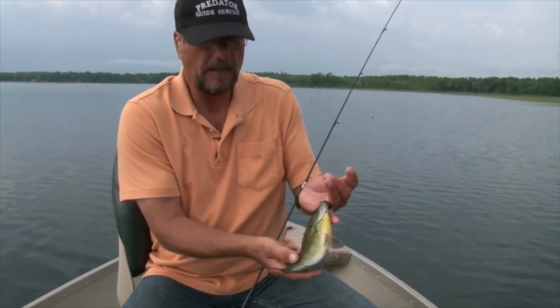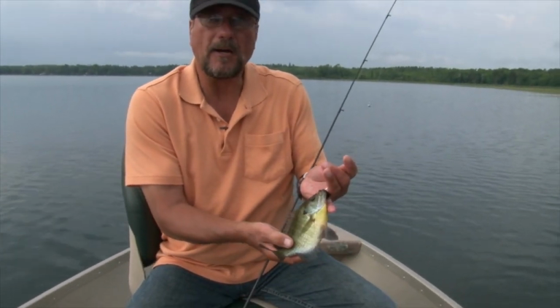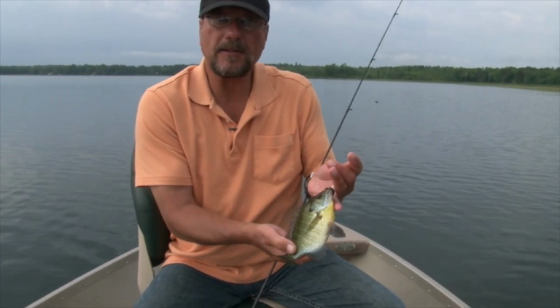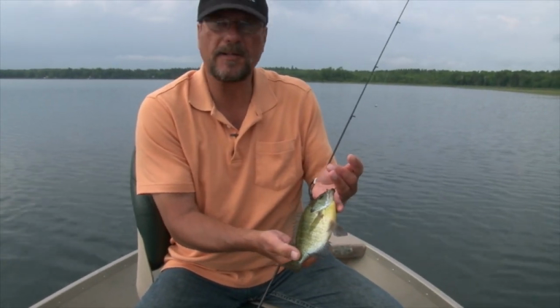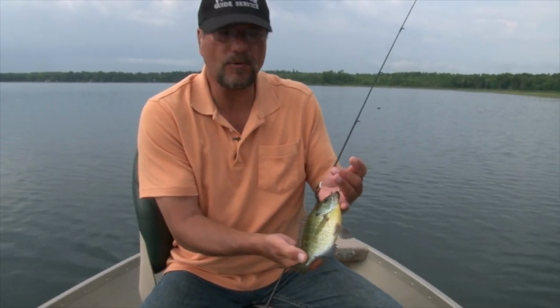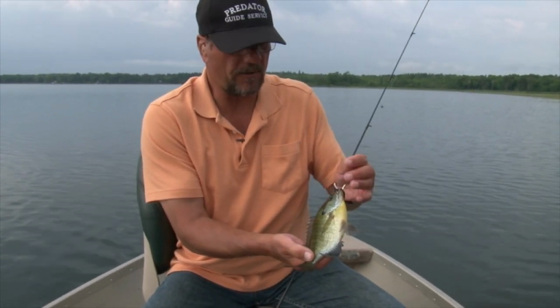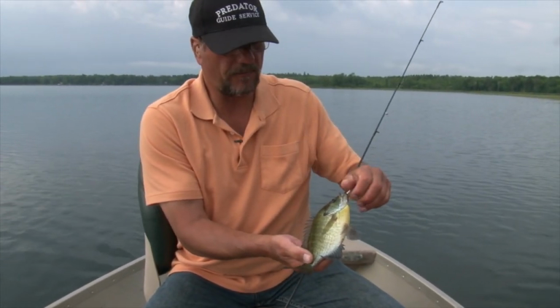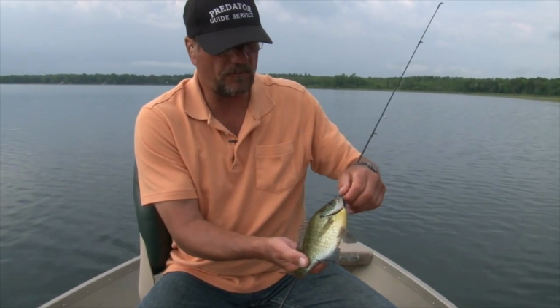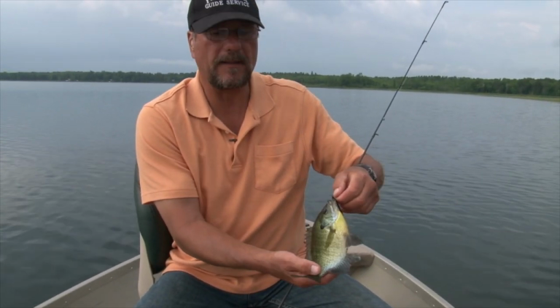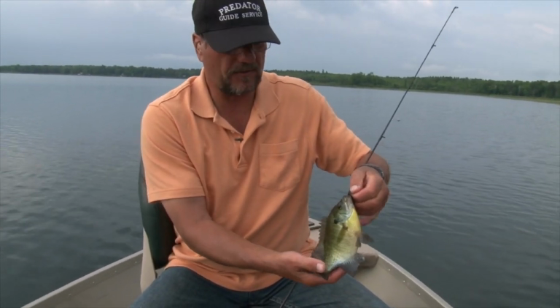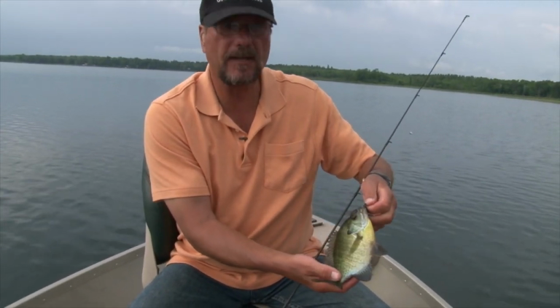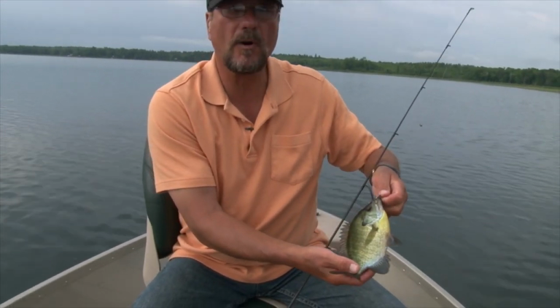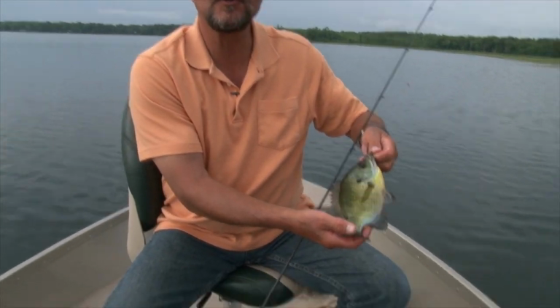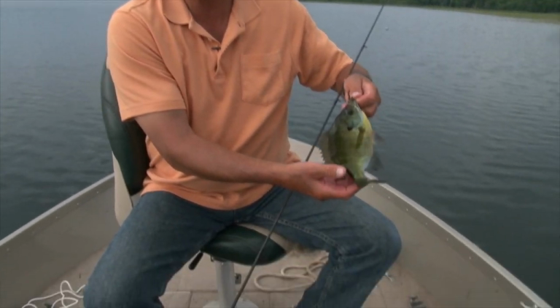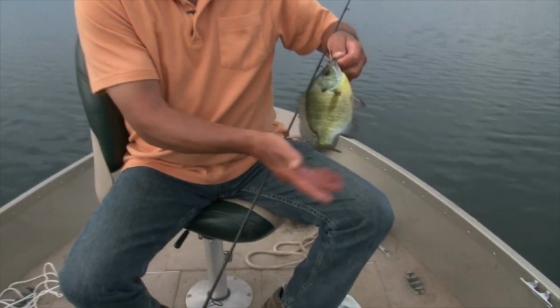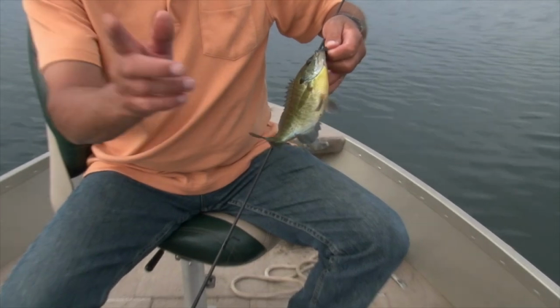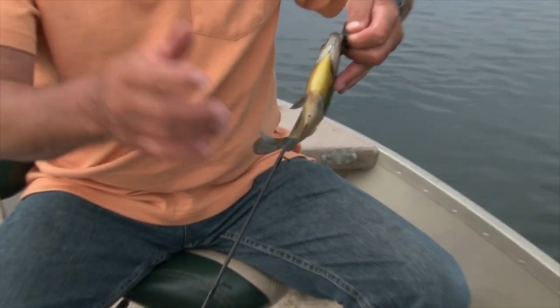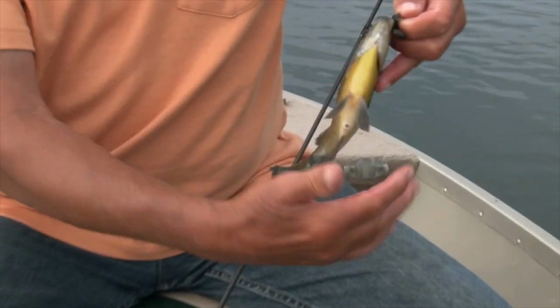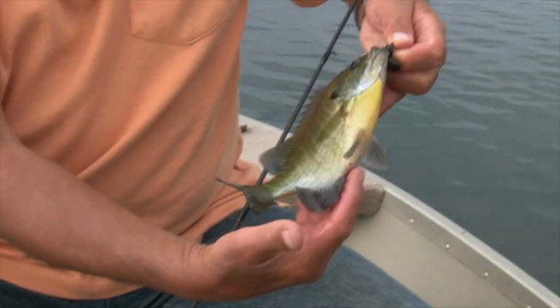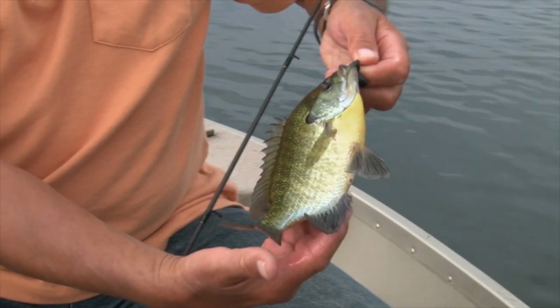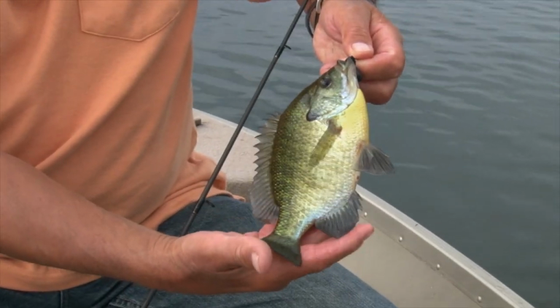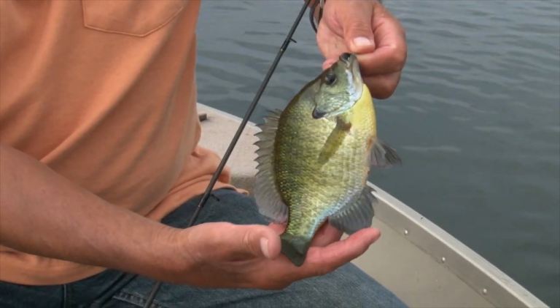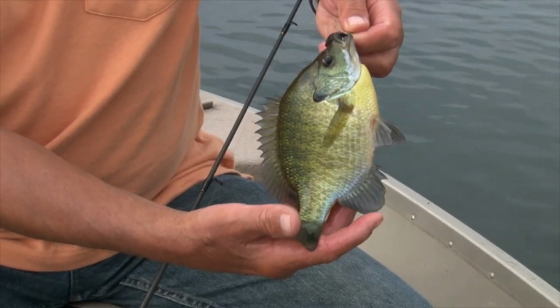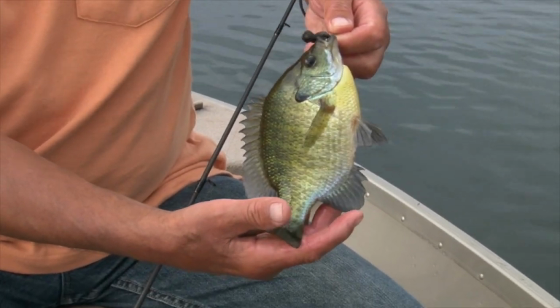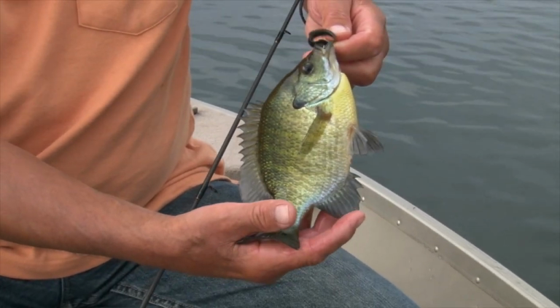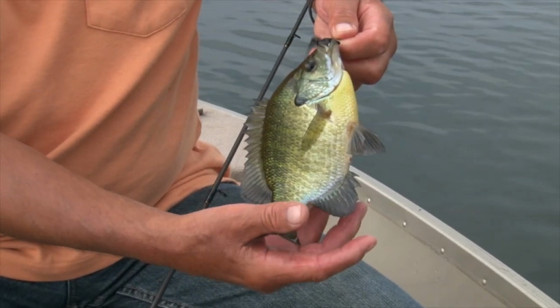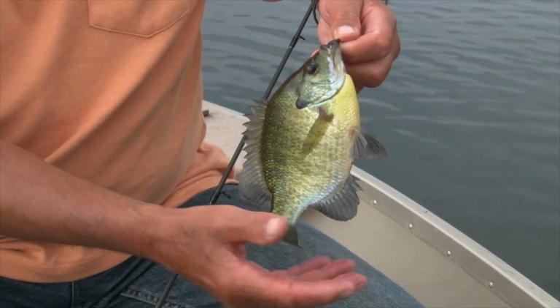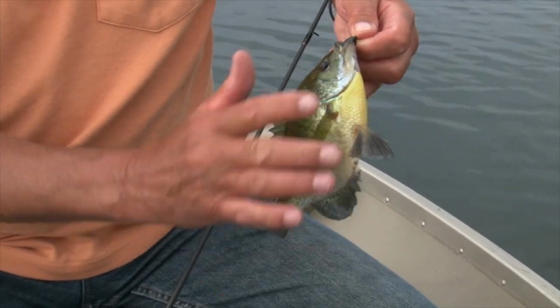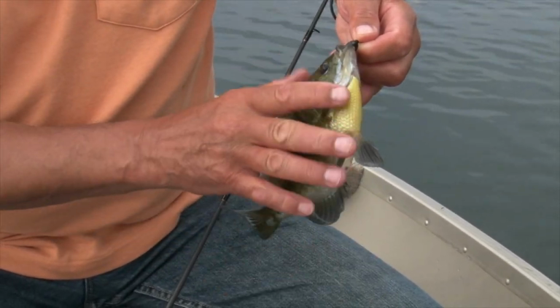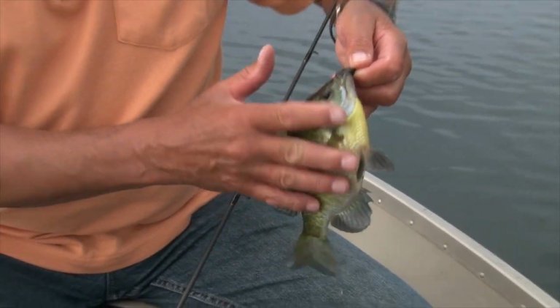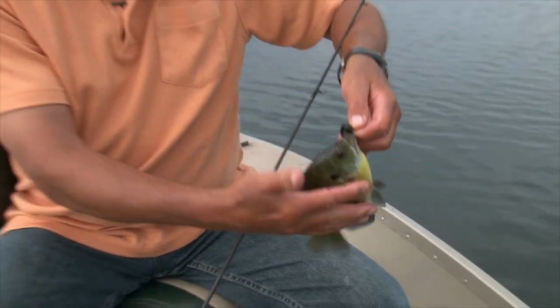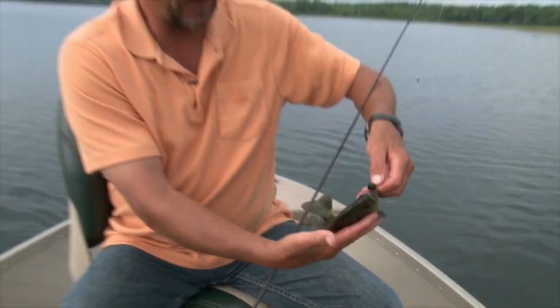I hate to sound like a broken record, folks, but this is what you do for mid-summer sunfish: move, move, move. That's the key.